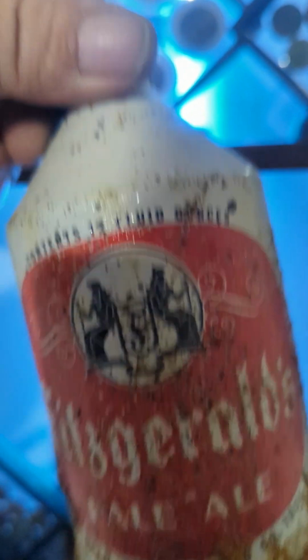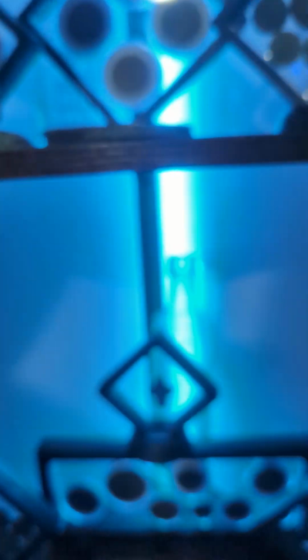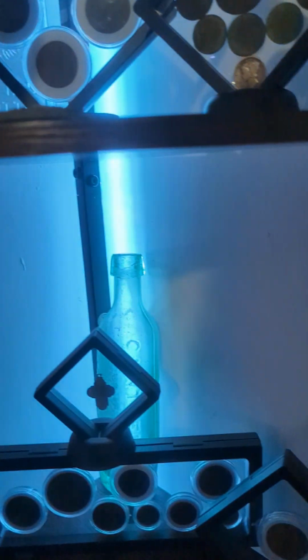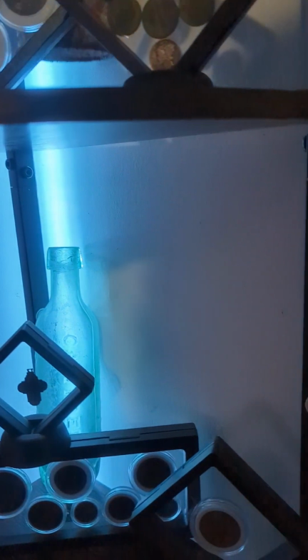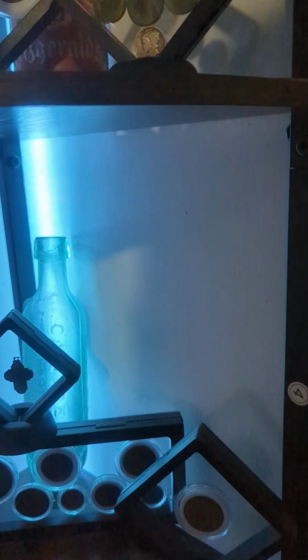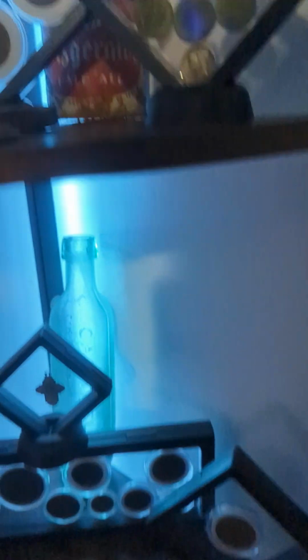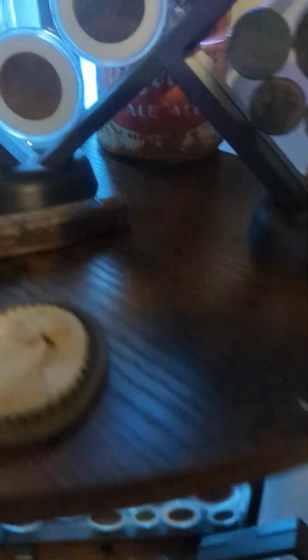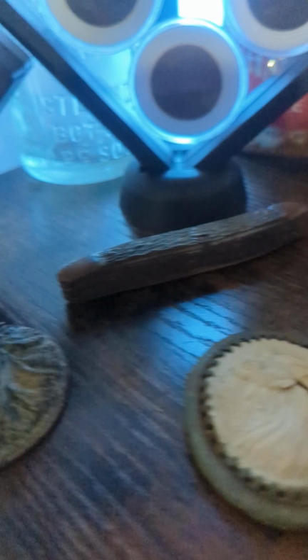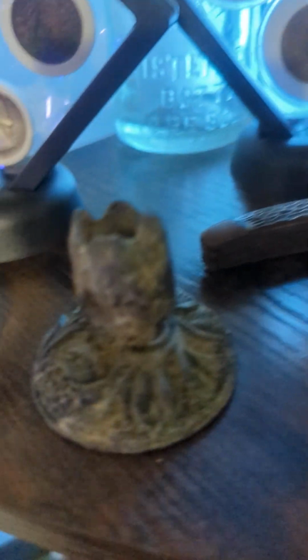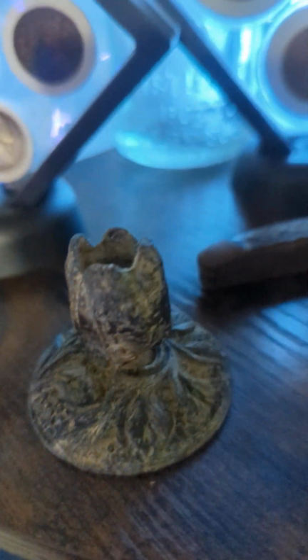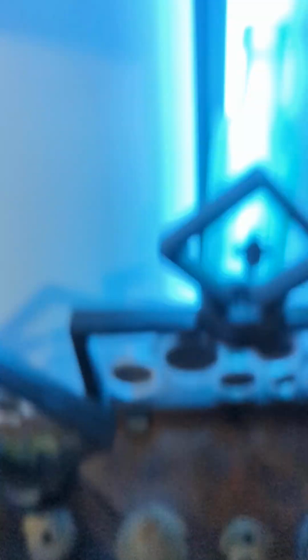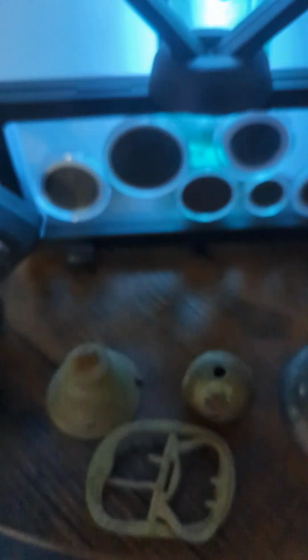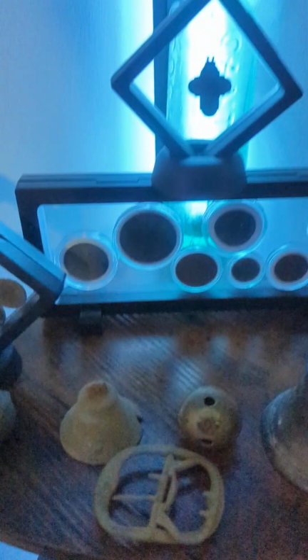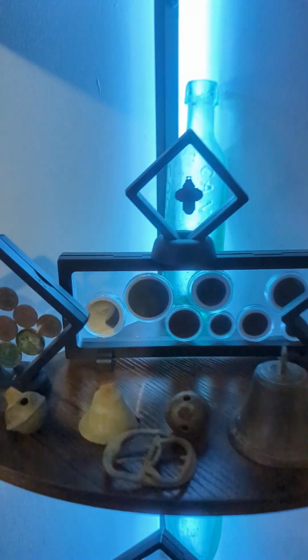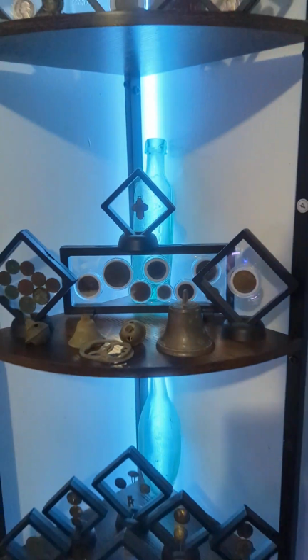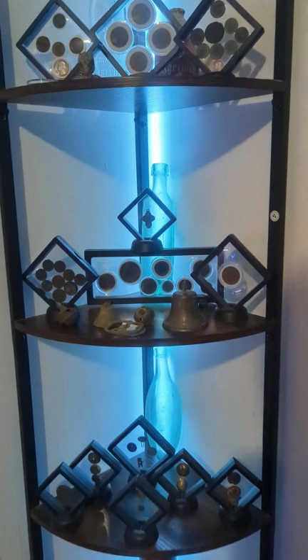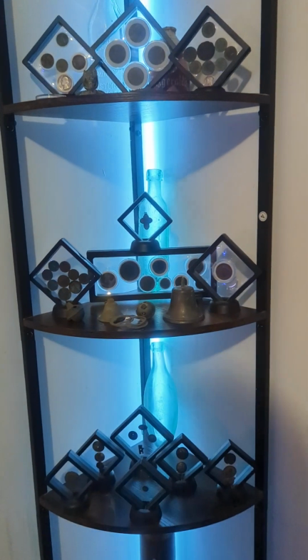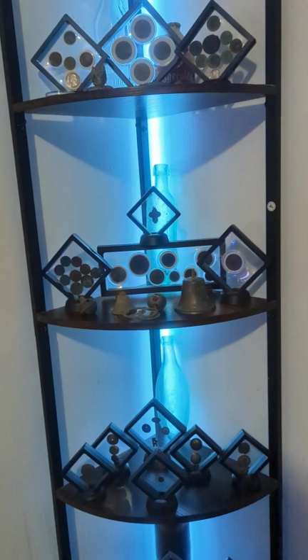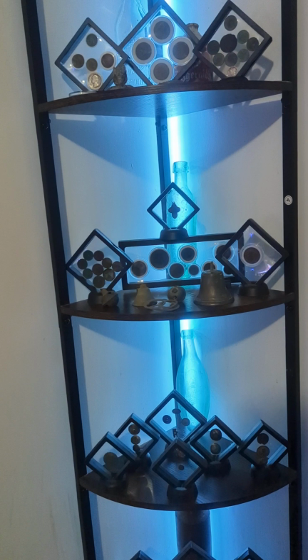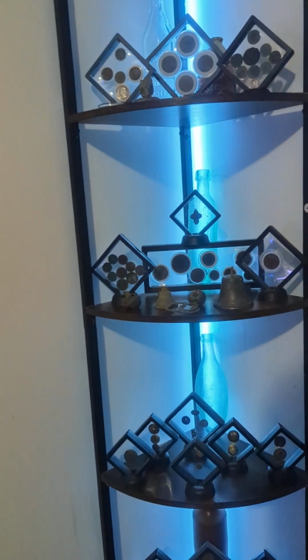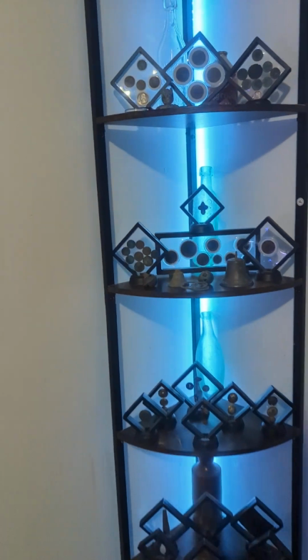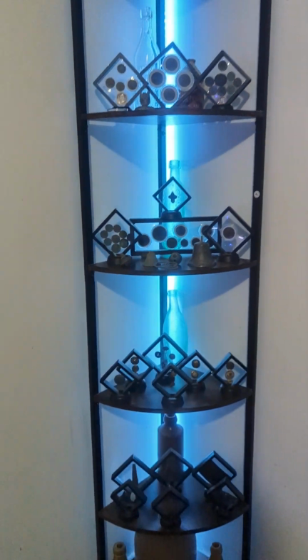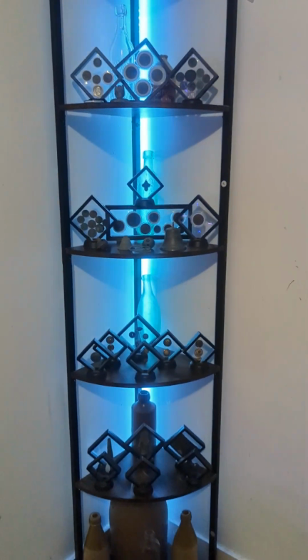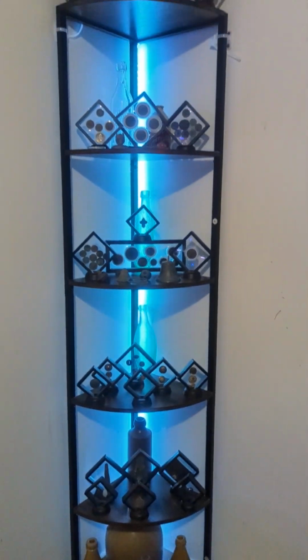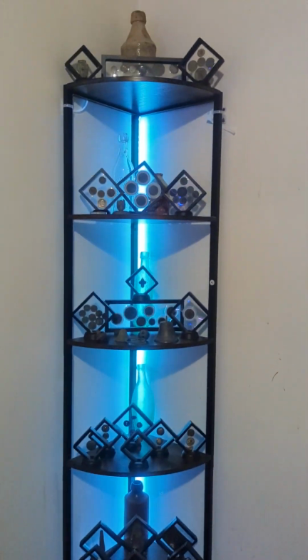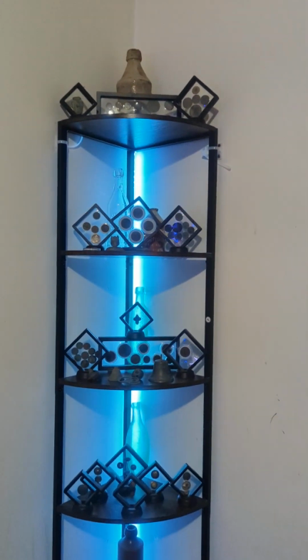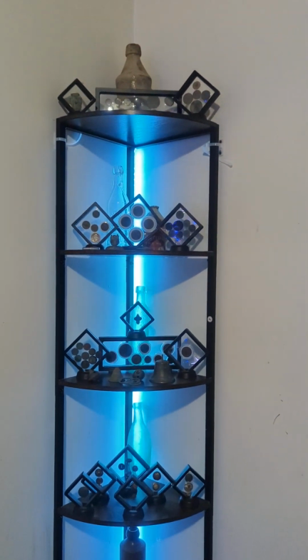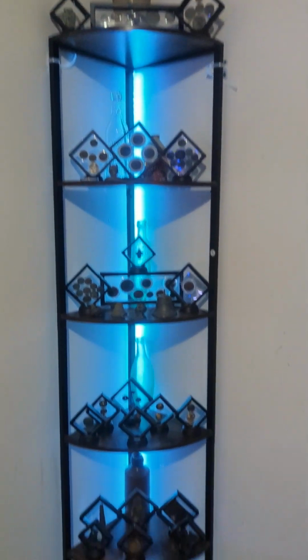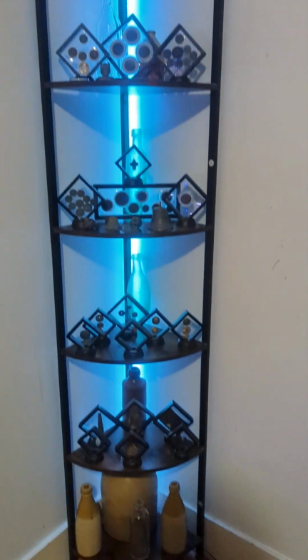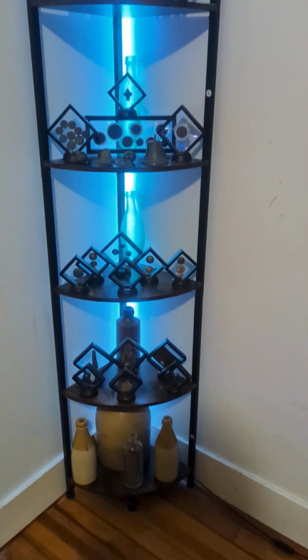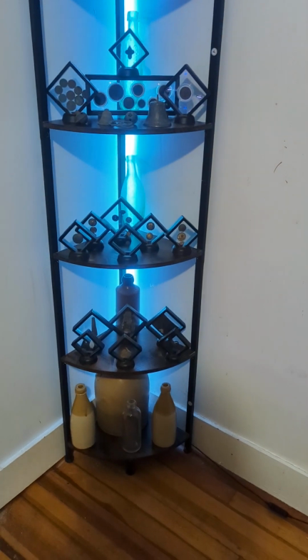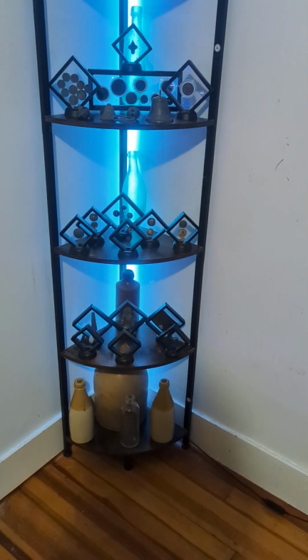We've got beer bottles and all kinds of other stuff. I just got this display today, so yeah, I'm pretty proud of it. I think I can brag a little.